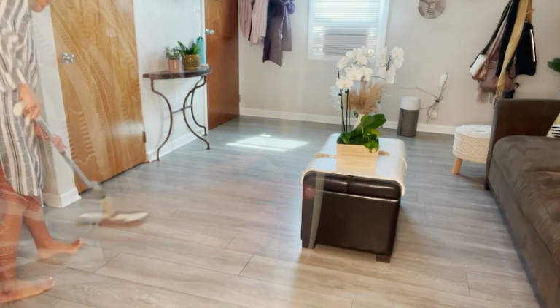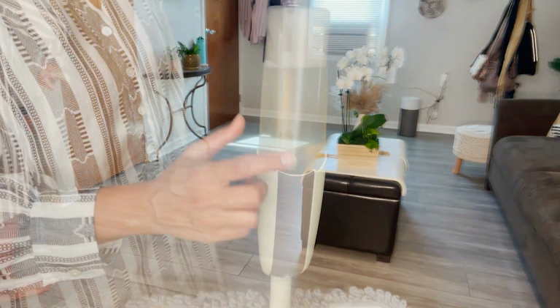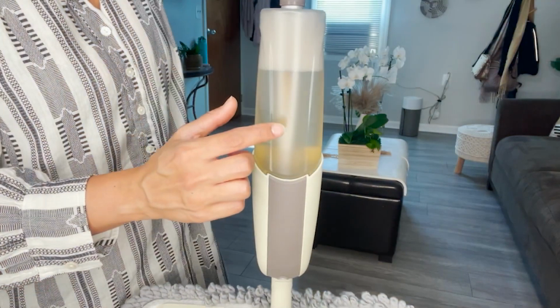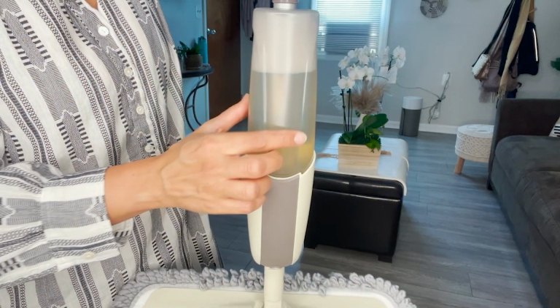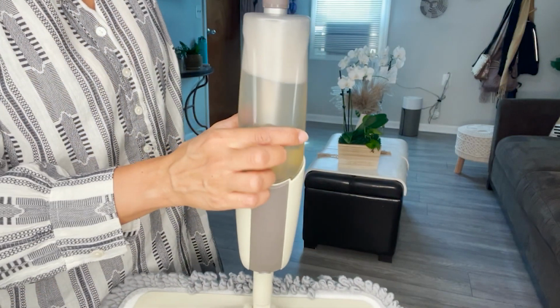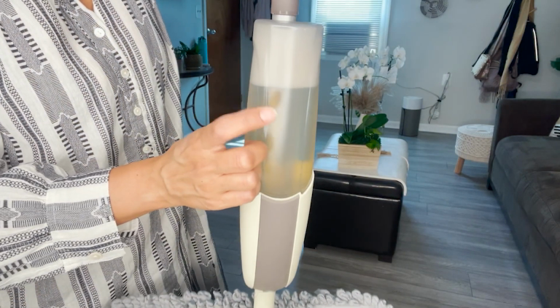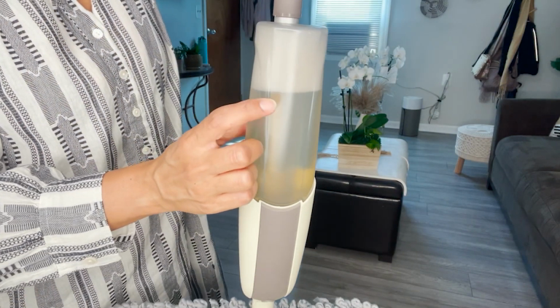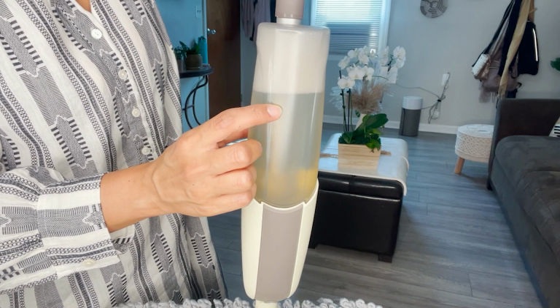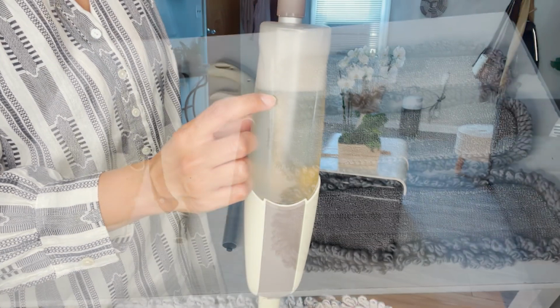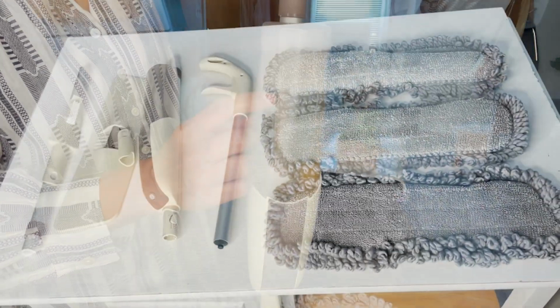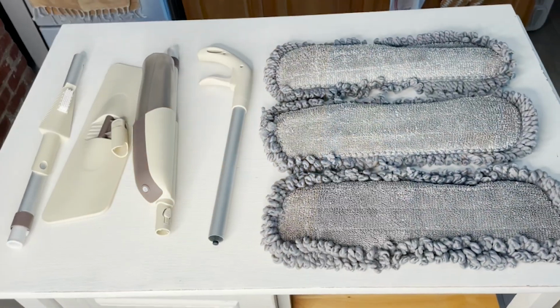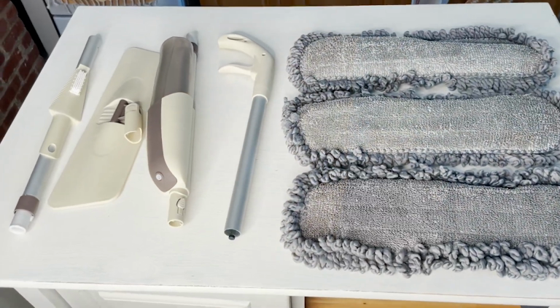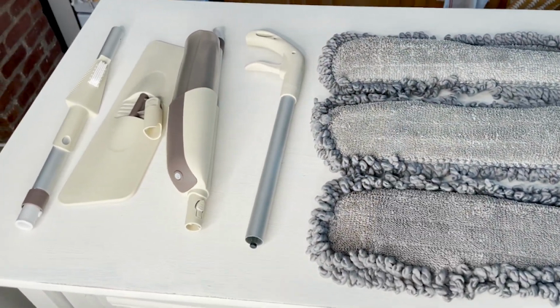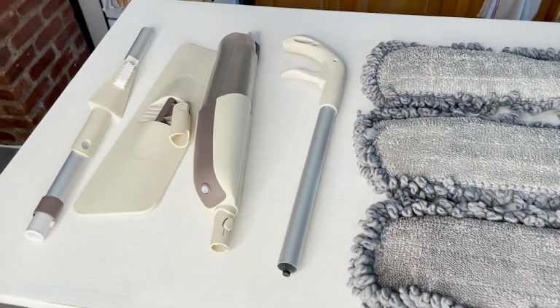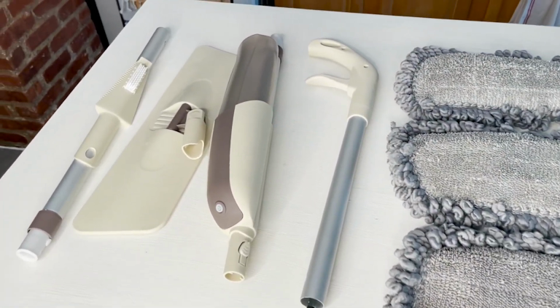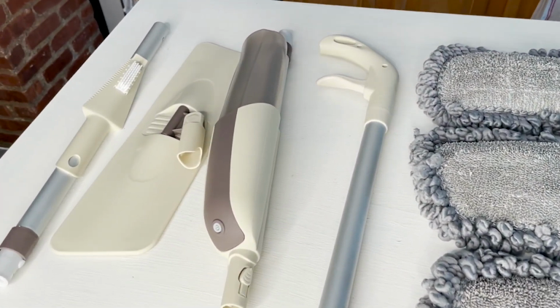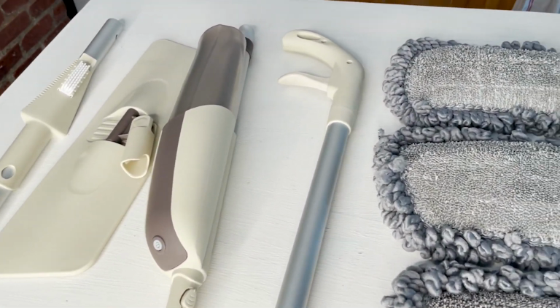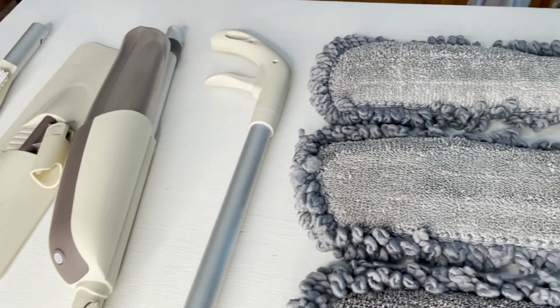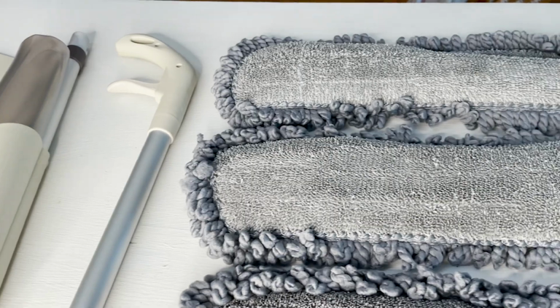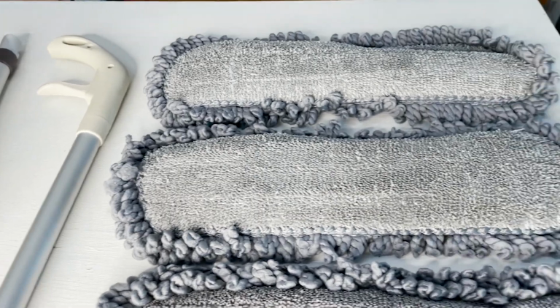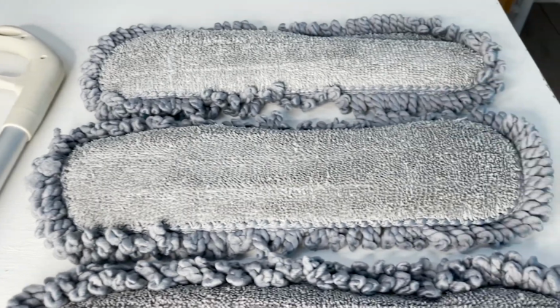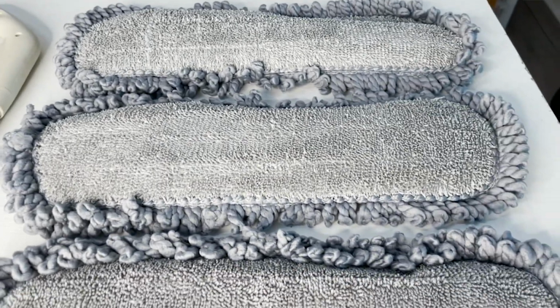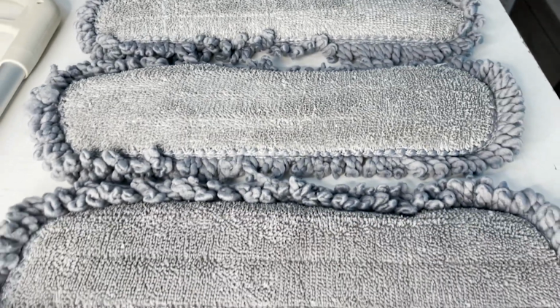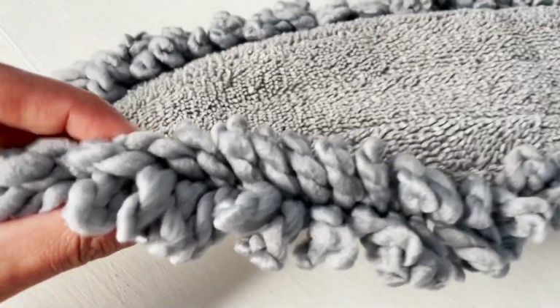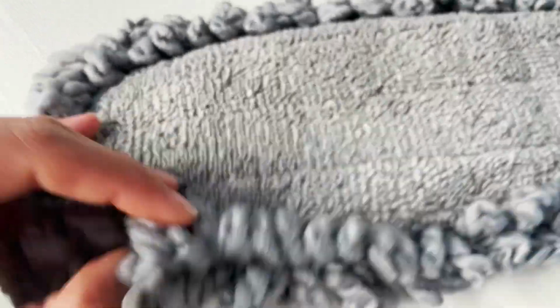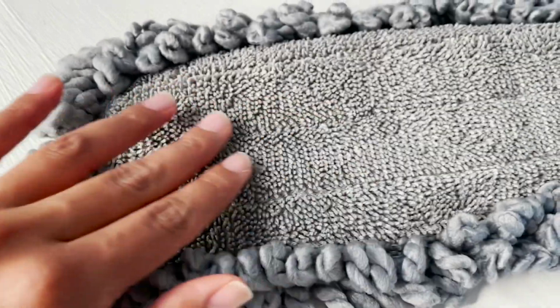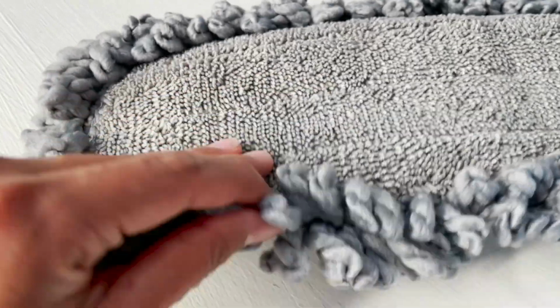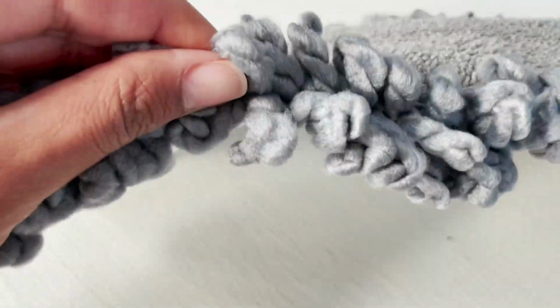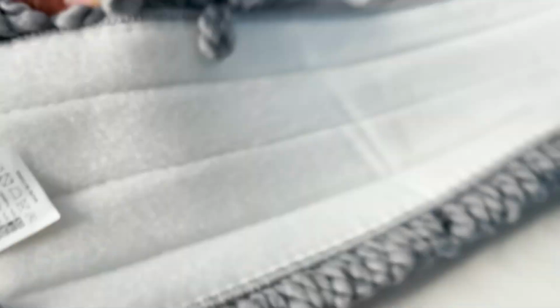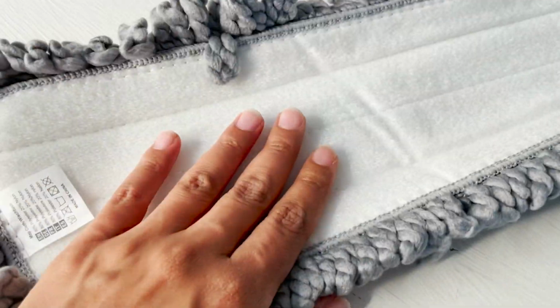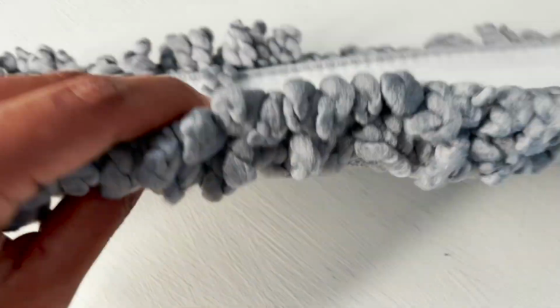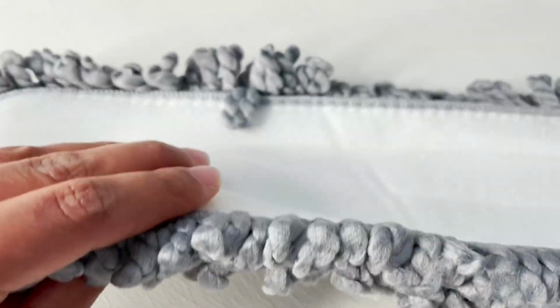I love that I can clean fast and efficiently without wasting a lot of water or cleaner. I chose this beige color, which is beautiful, but there are other colors as well.